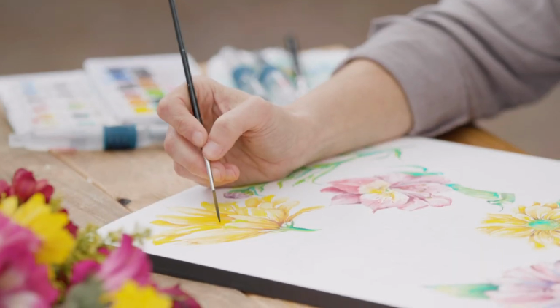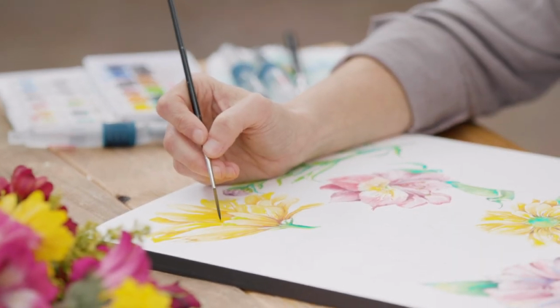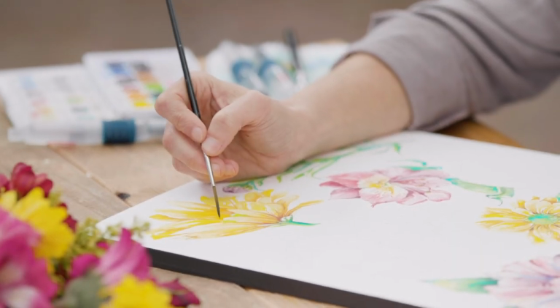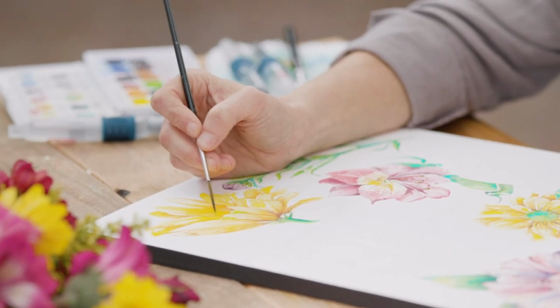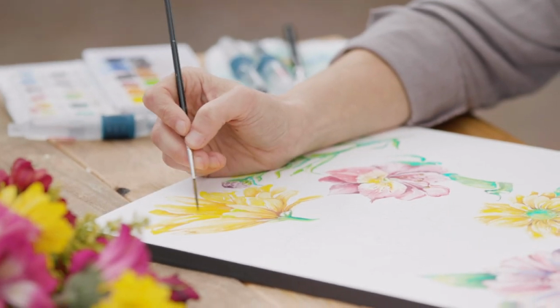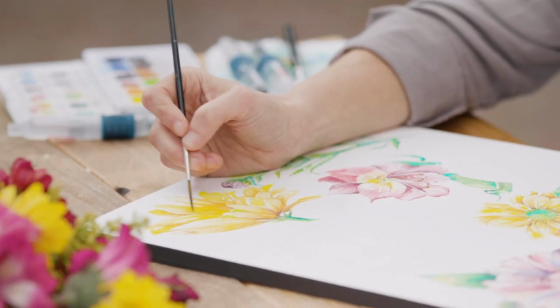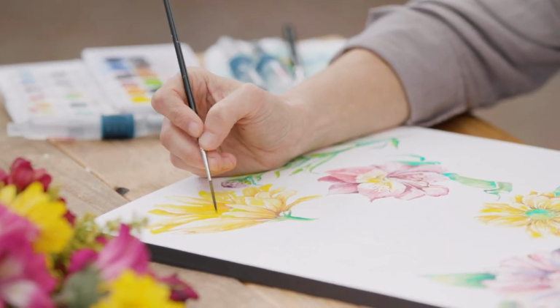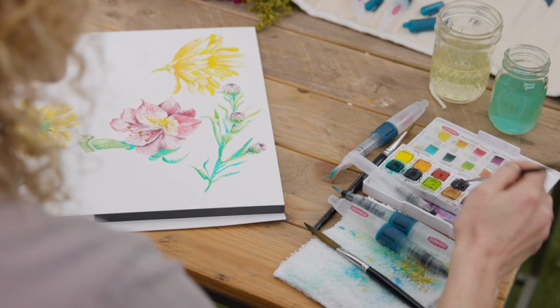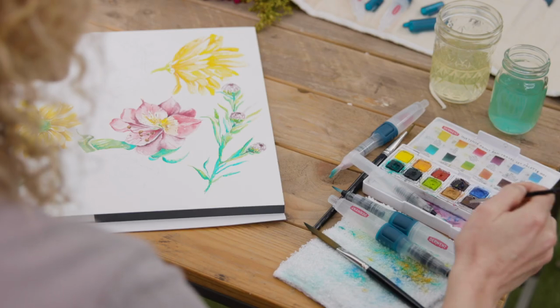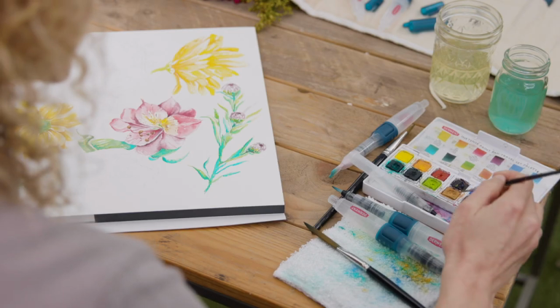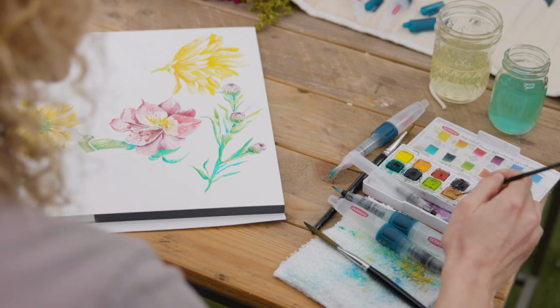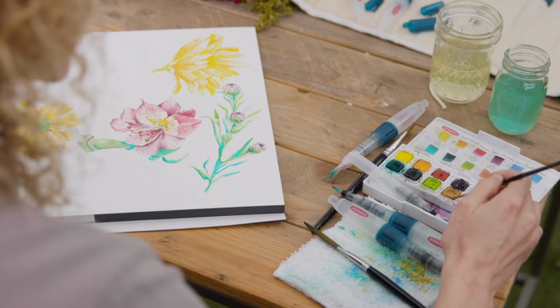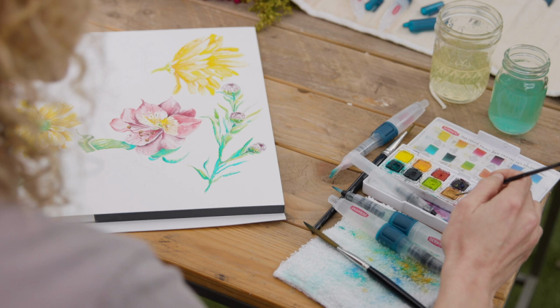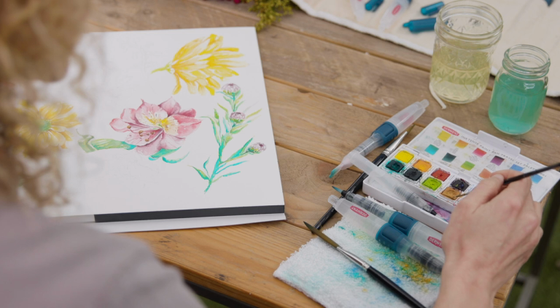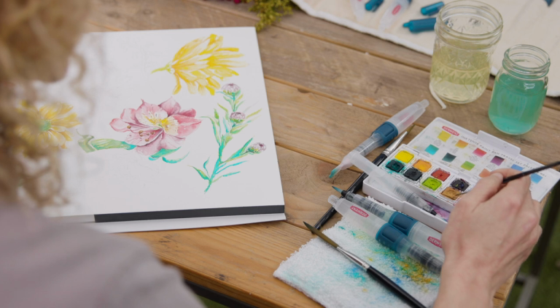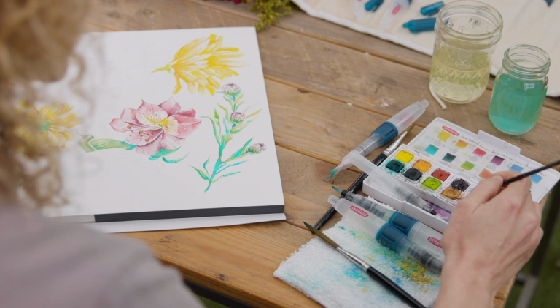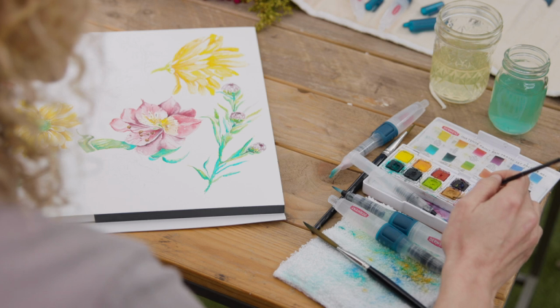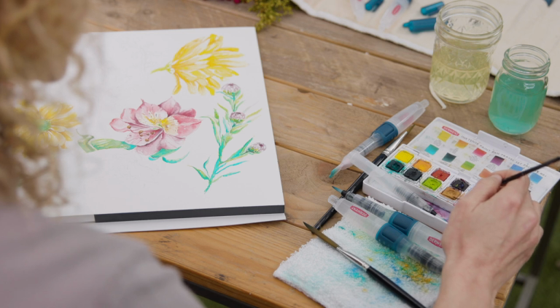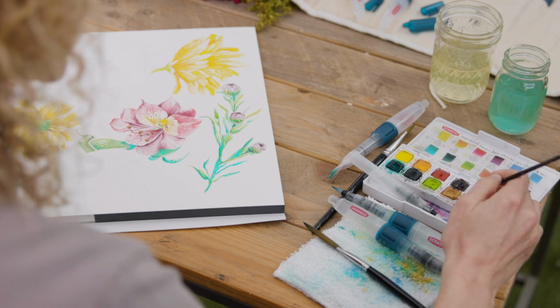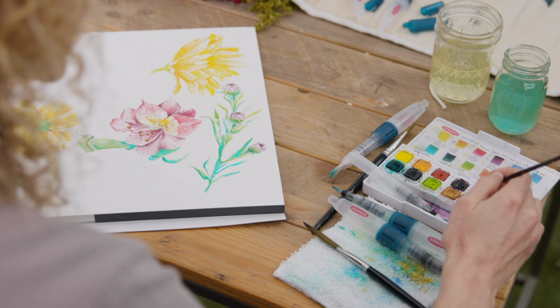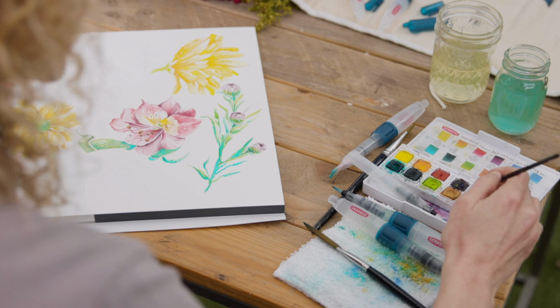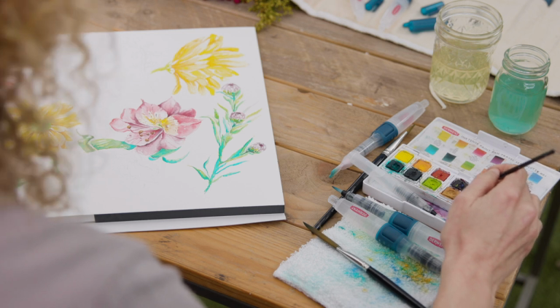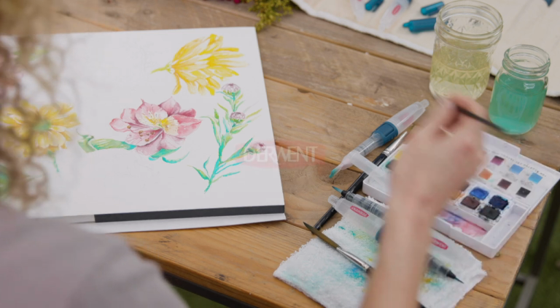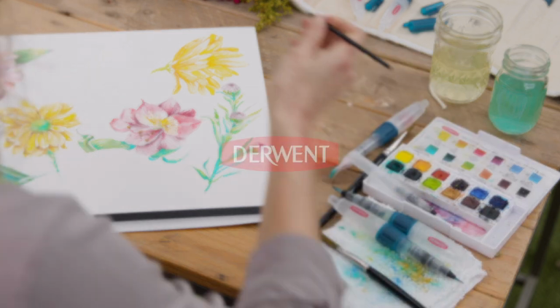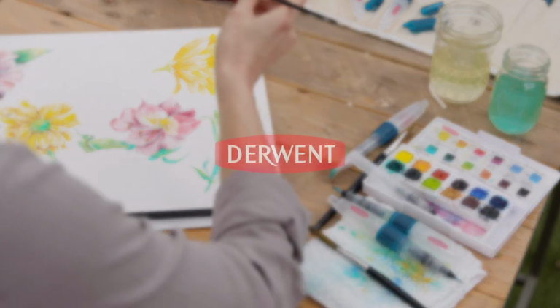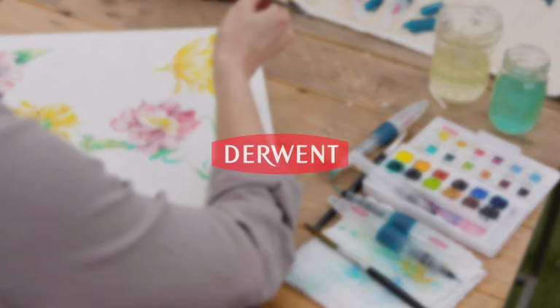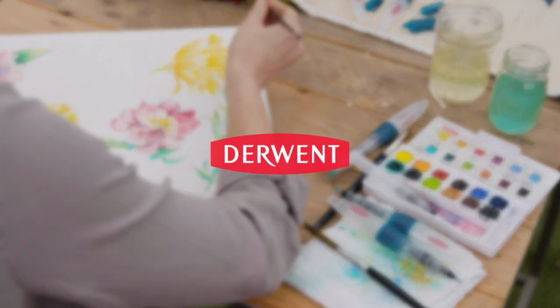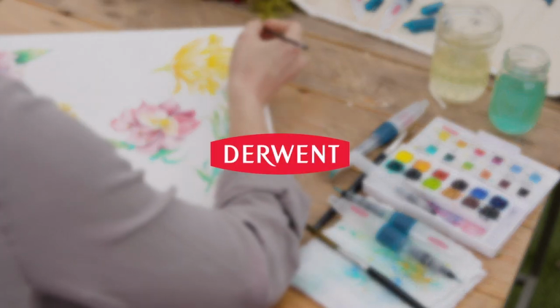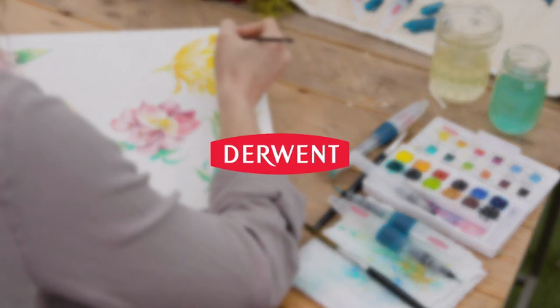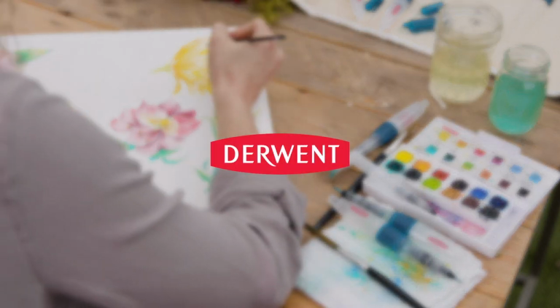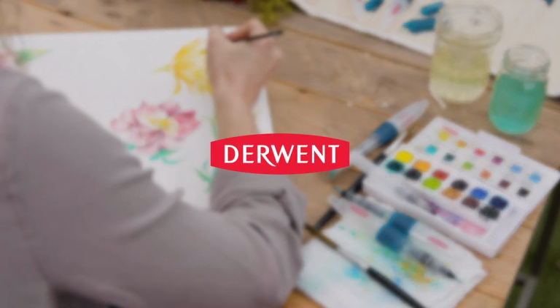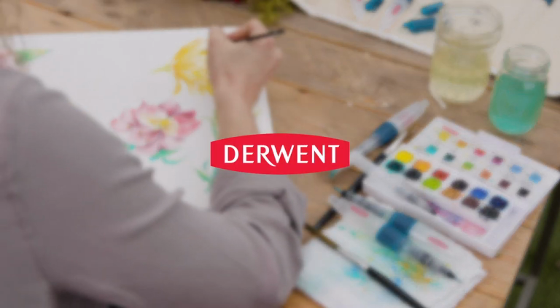With the Derwent paints, there are no rules. Through the creation of artwork, you can be imperfect. And that's what makes it beautiful in the end.